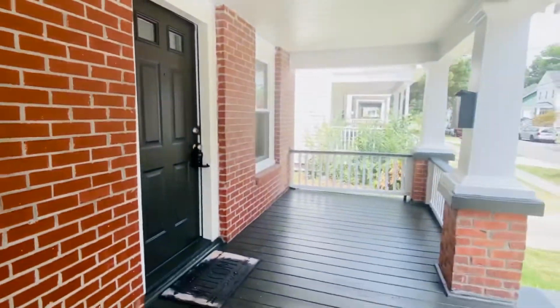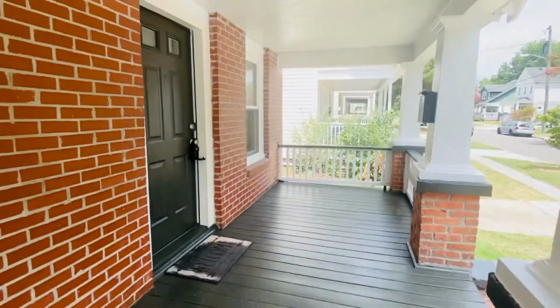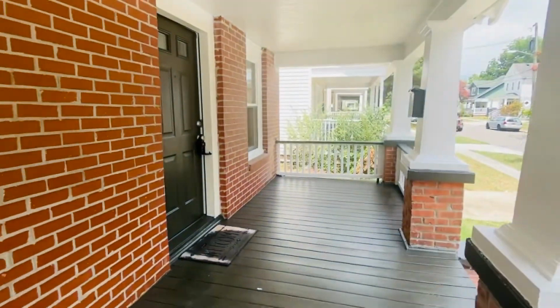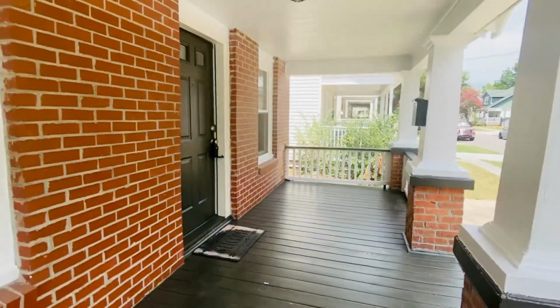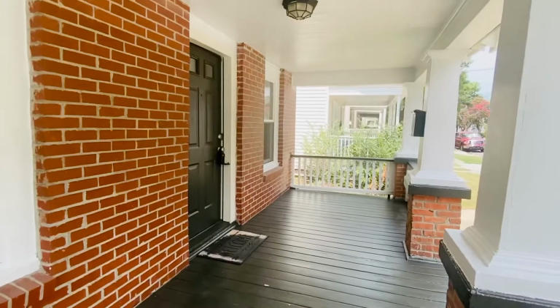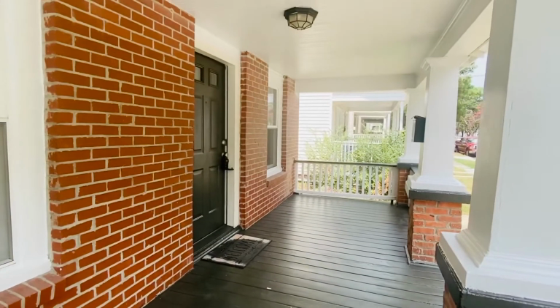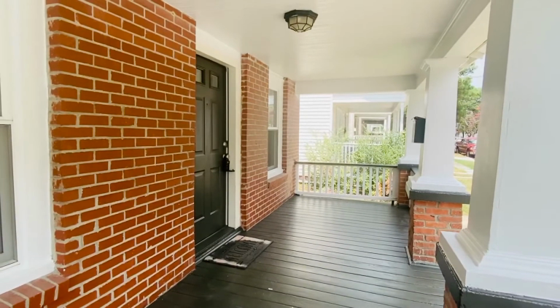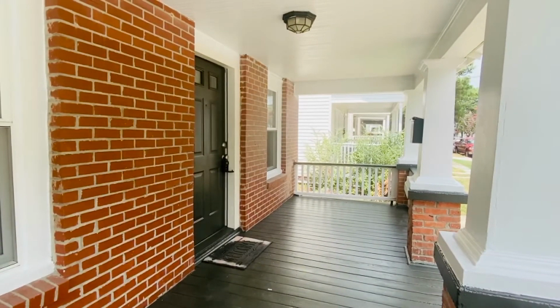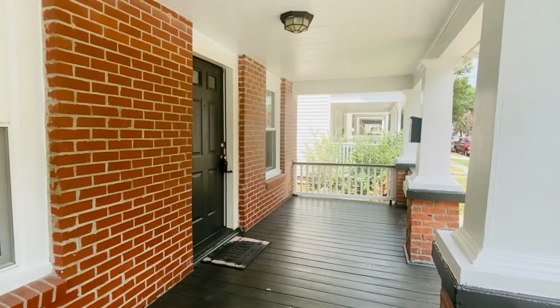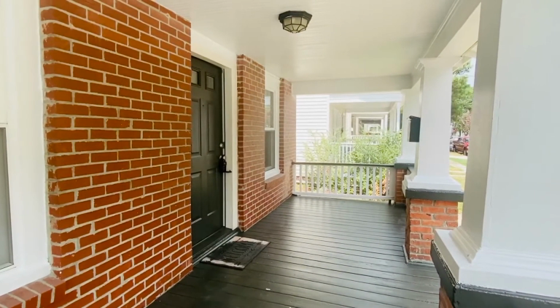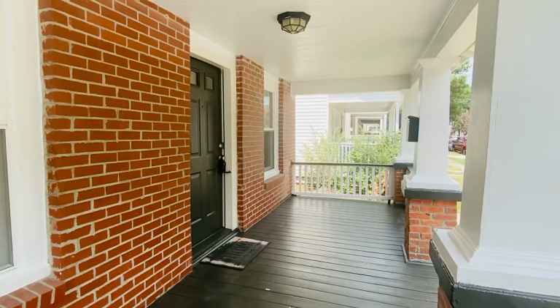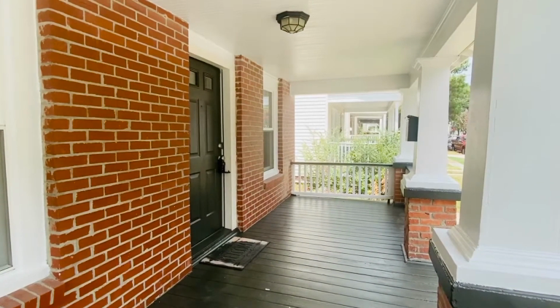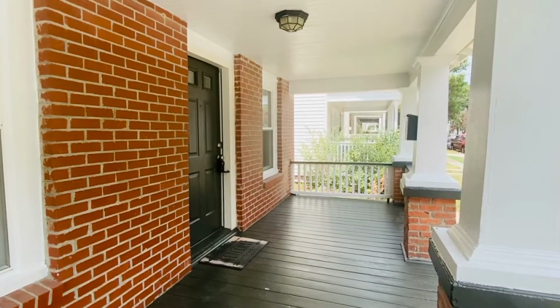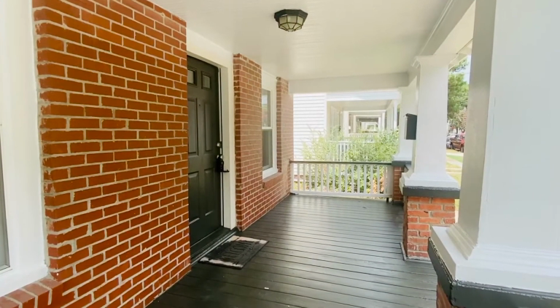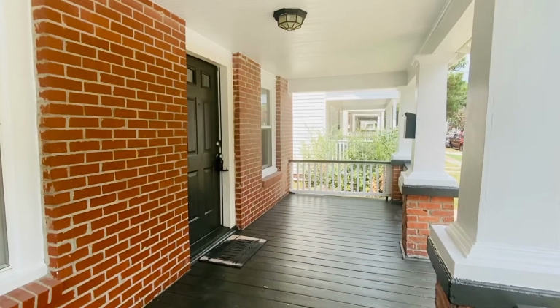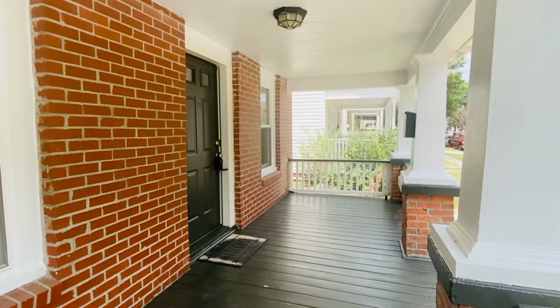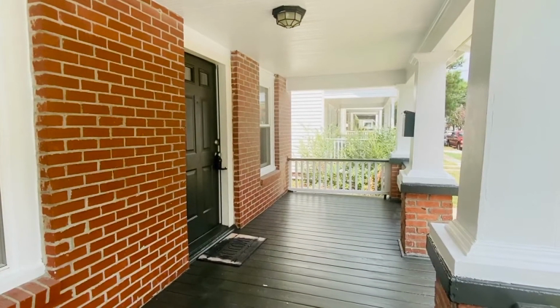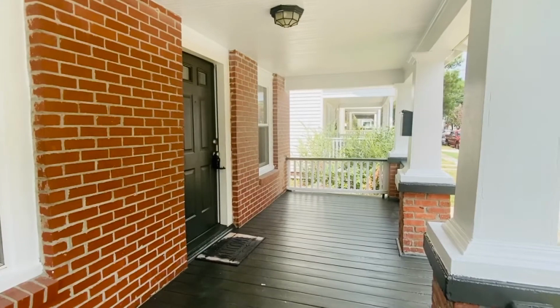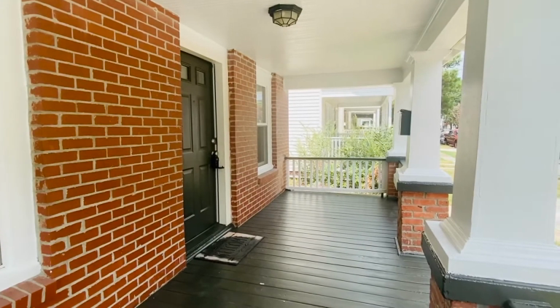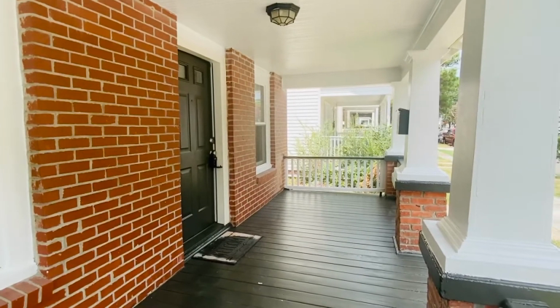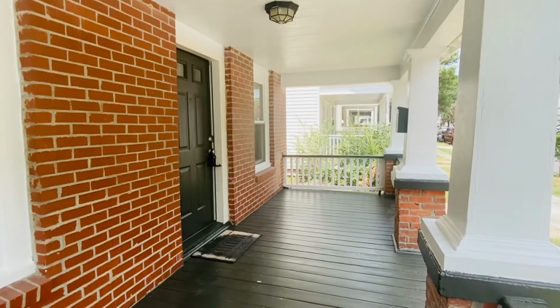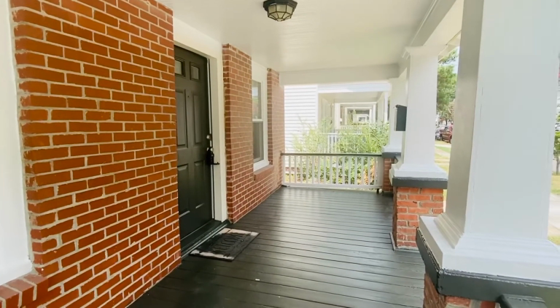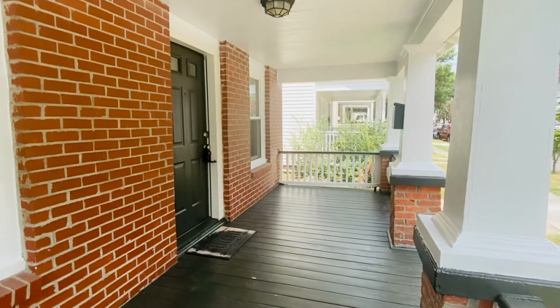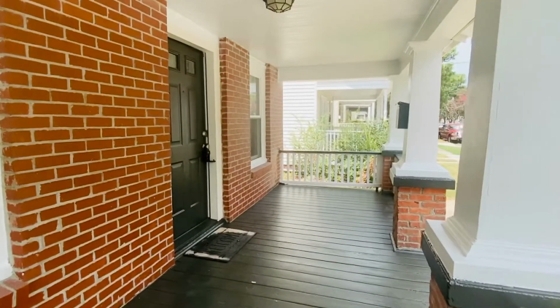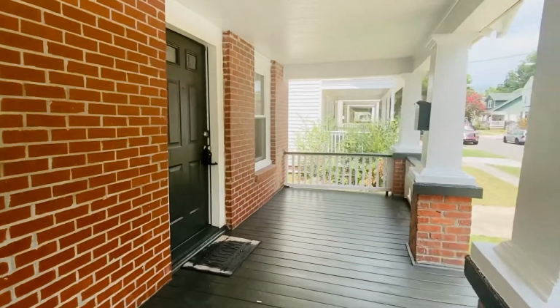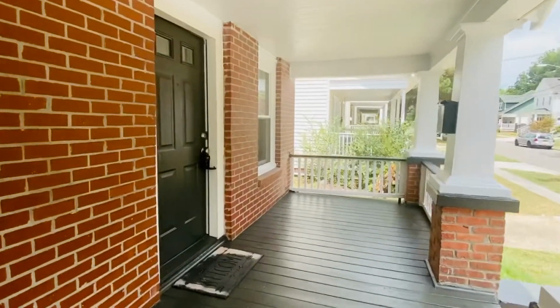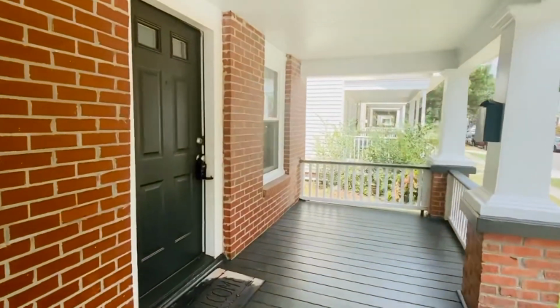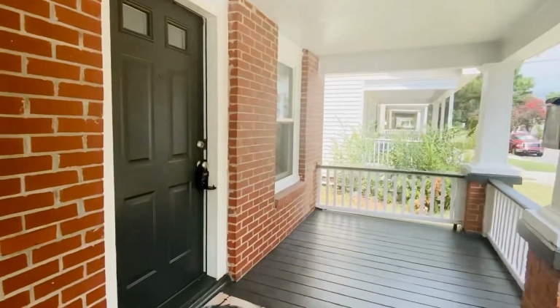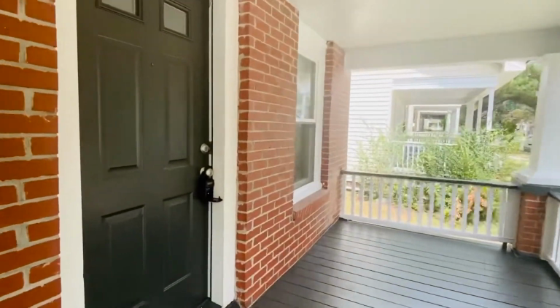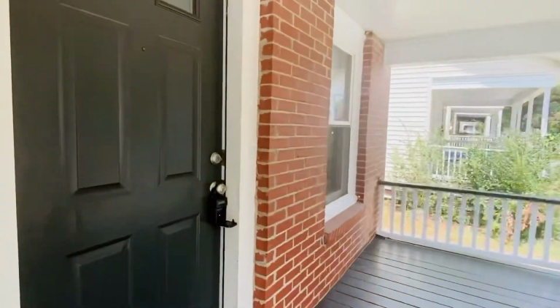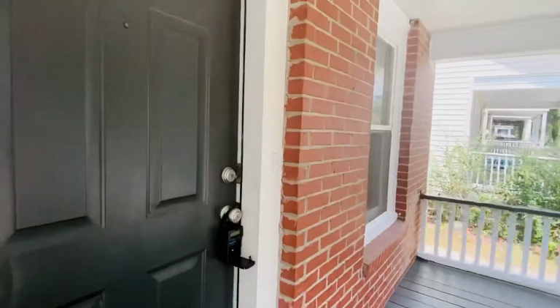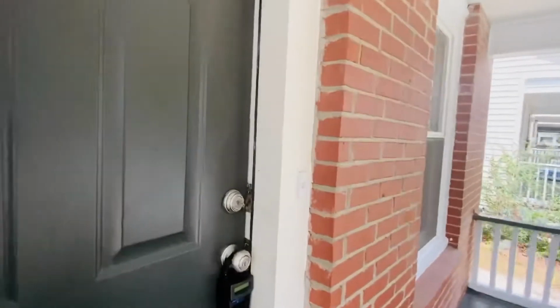There is so much room on this front porch. You can have card games, a sleeping porch, rocking chairs to visit with your neighbors. Awesome things could be happening right here.